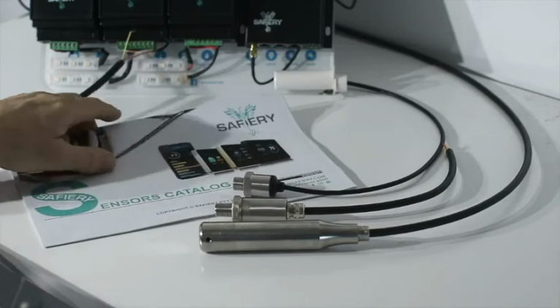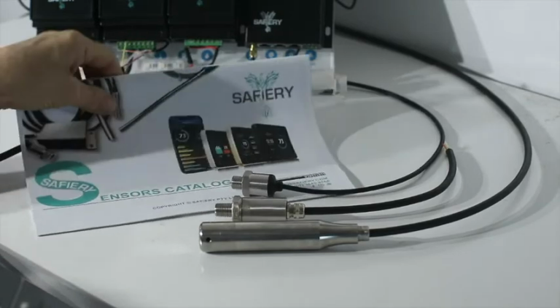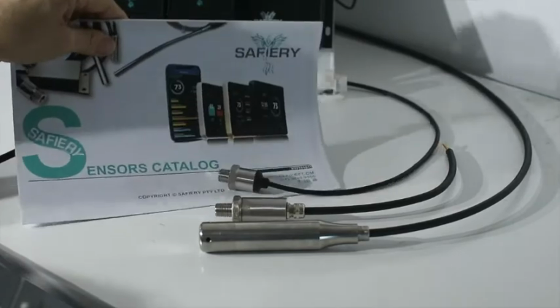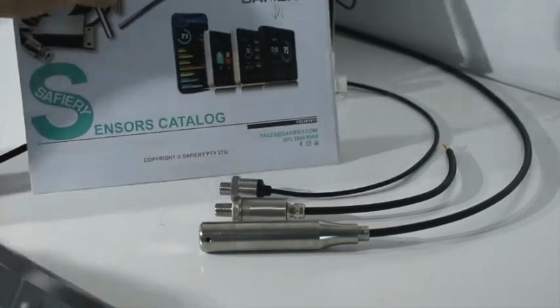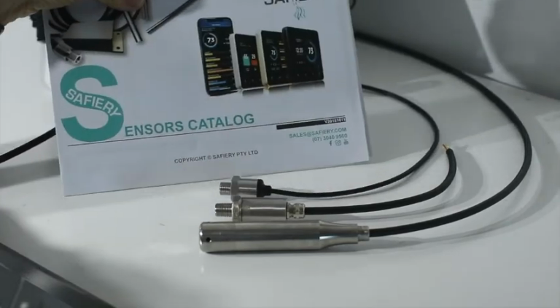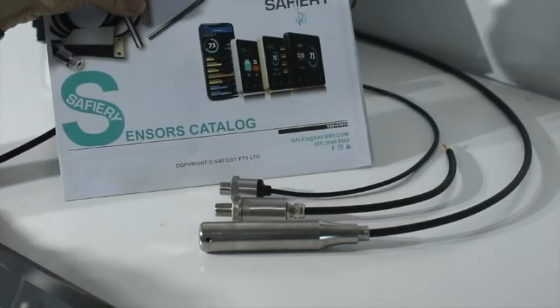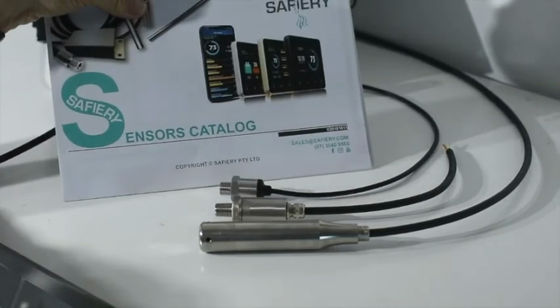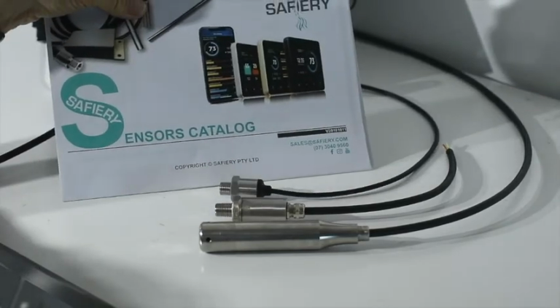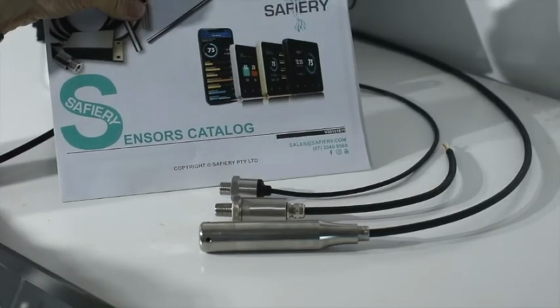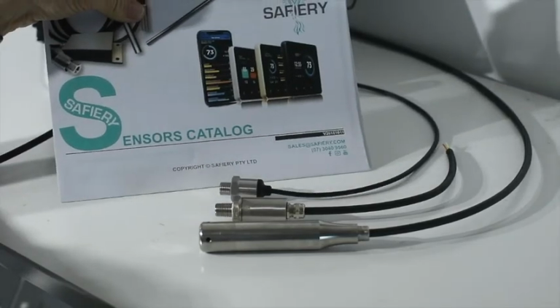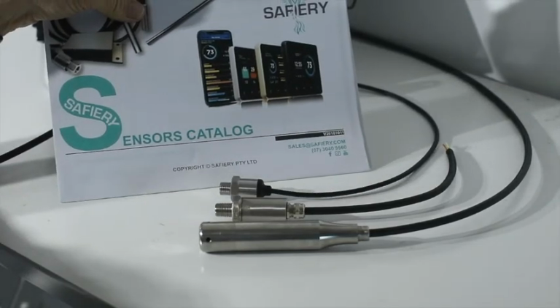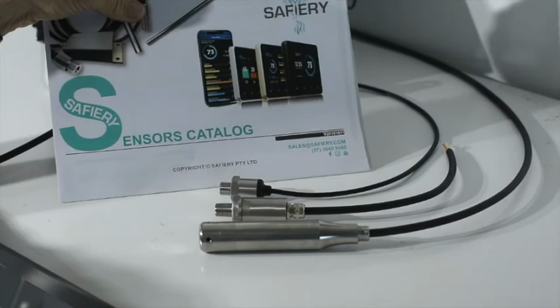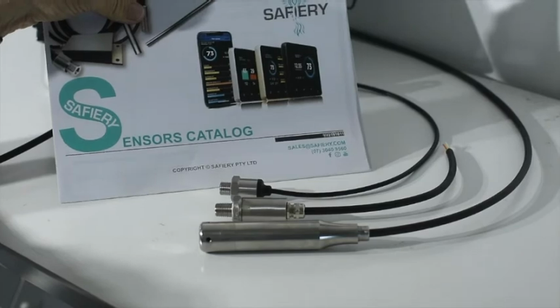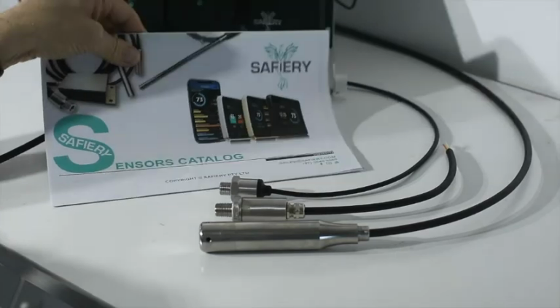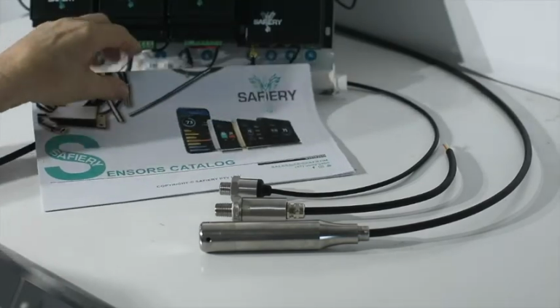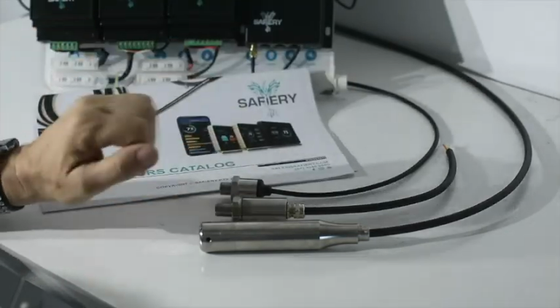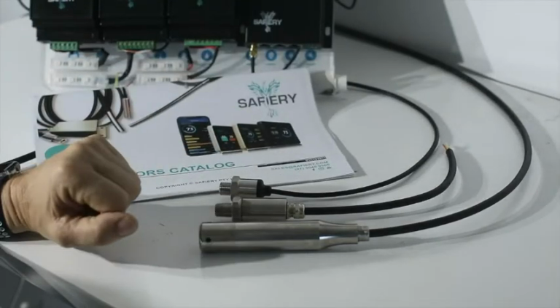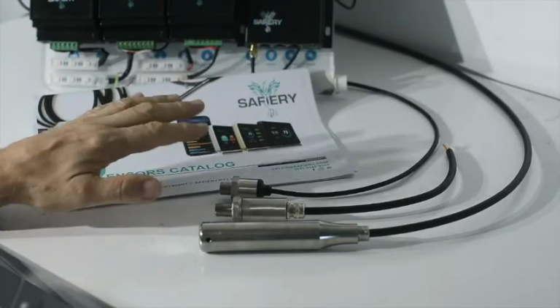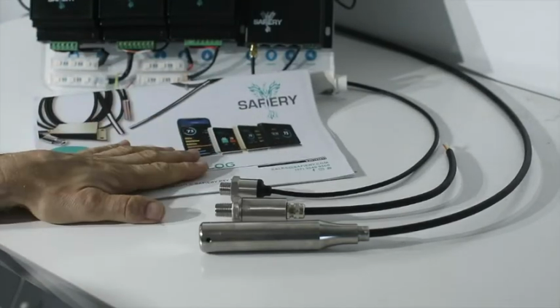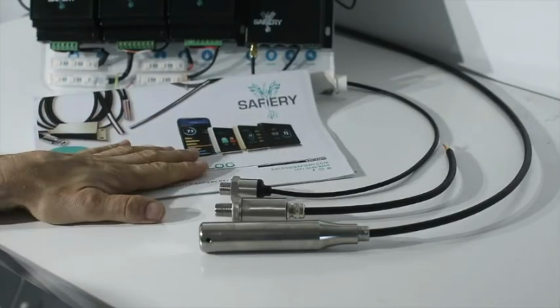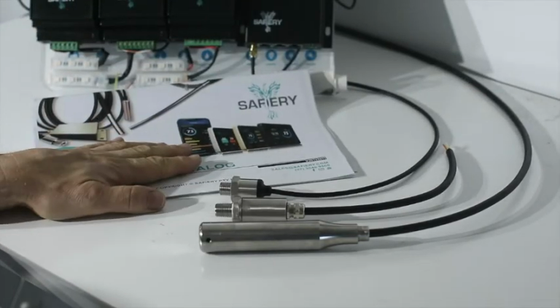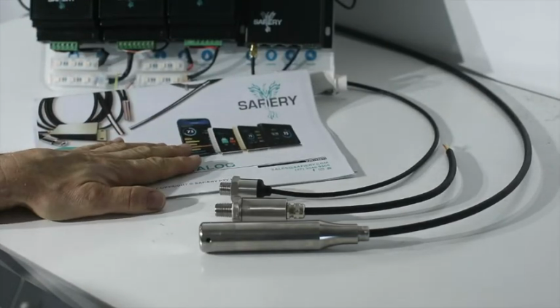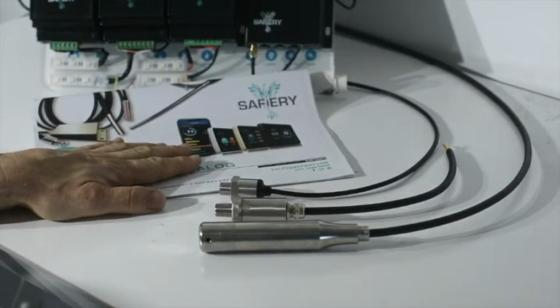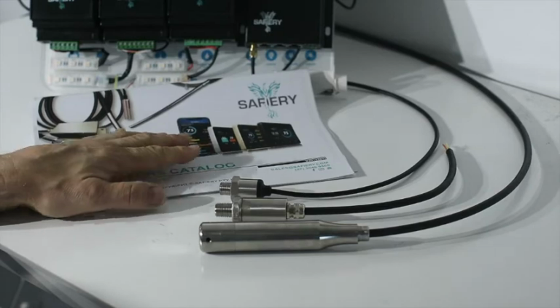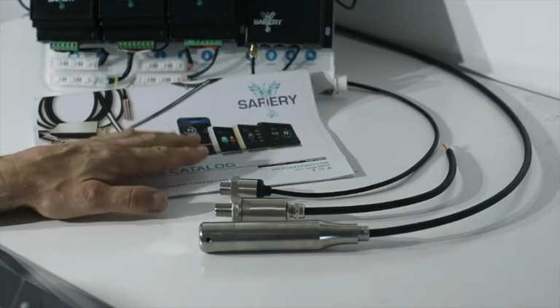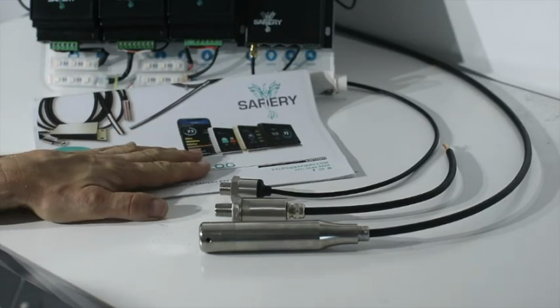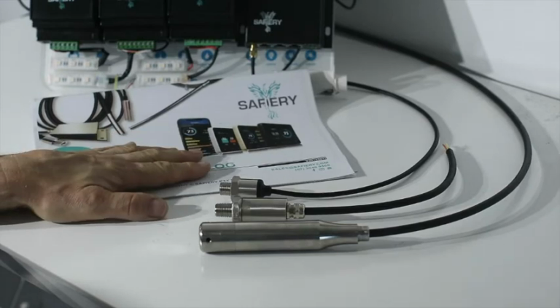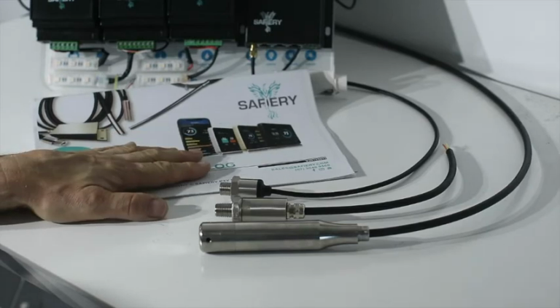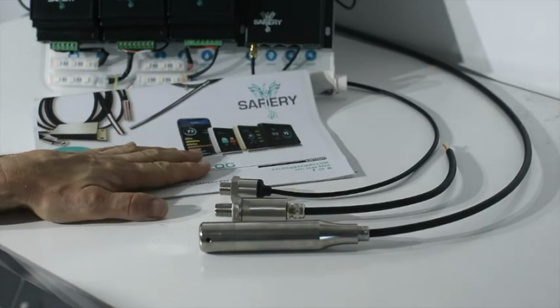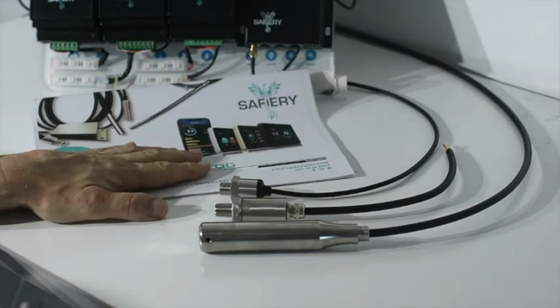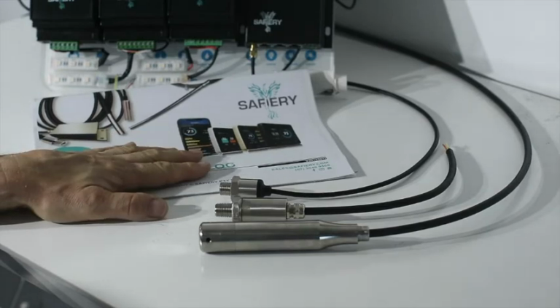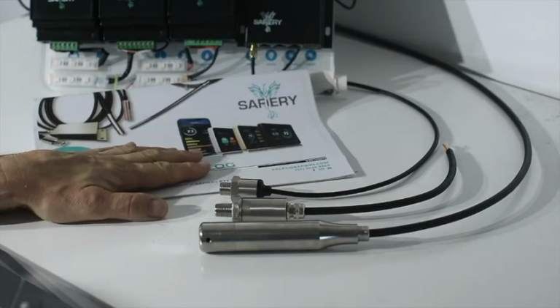It's all contained in our sensor catalog. There are other ways of measuring tank level, but these pressure level sensors are excellent options. Have a look at safari.com and check out Safari University. Thank you for watching.